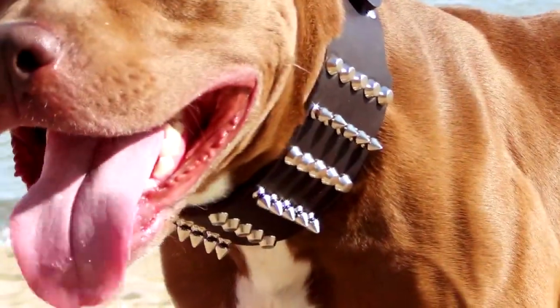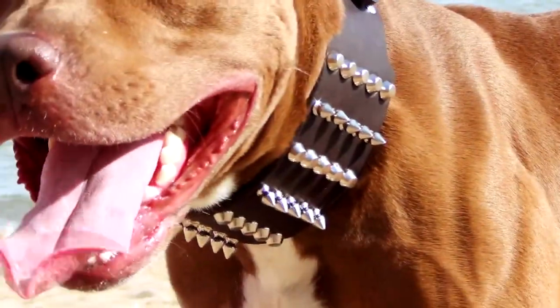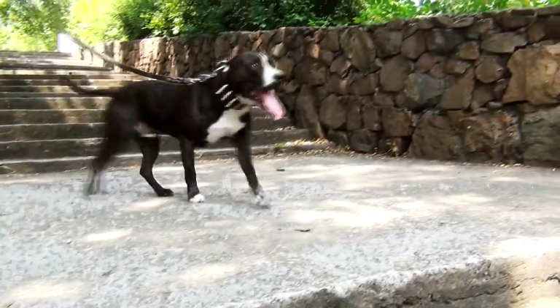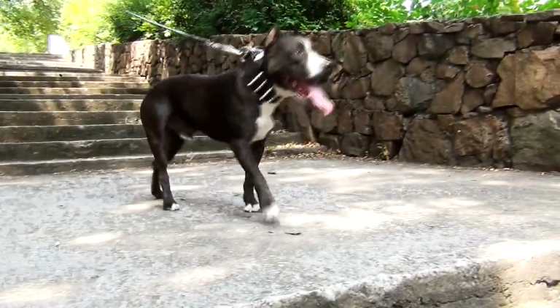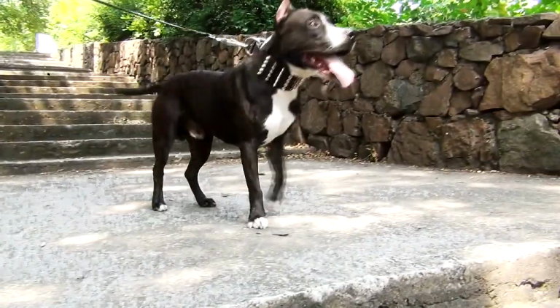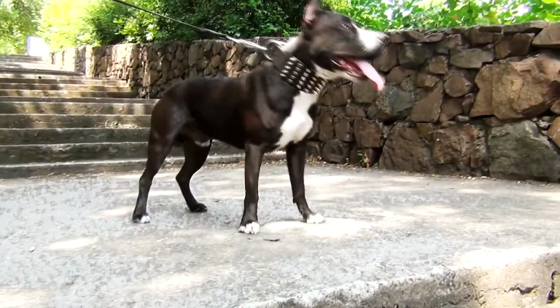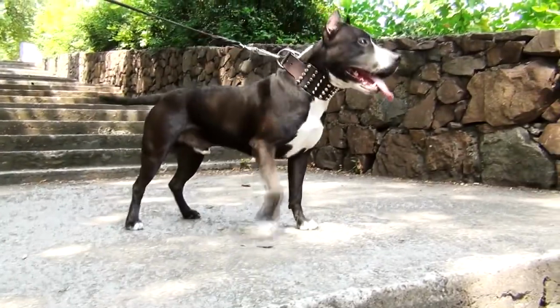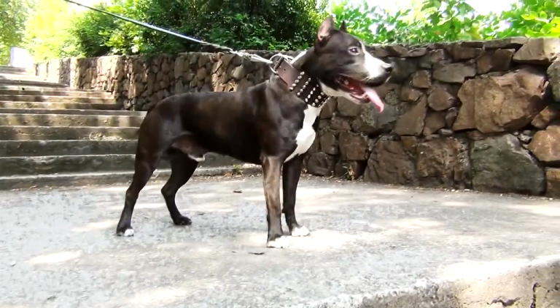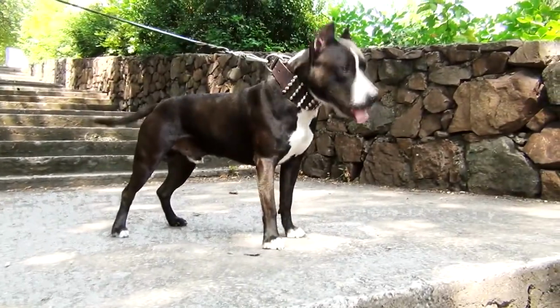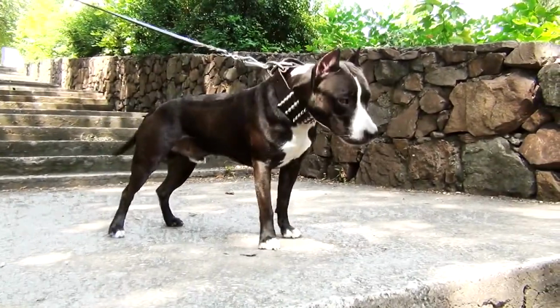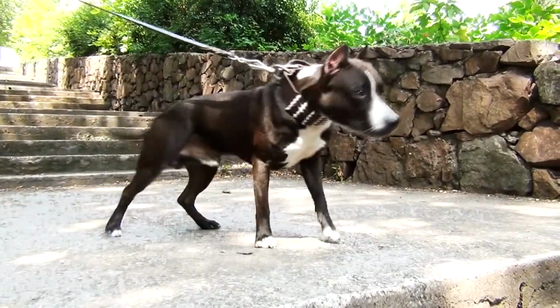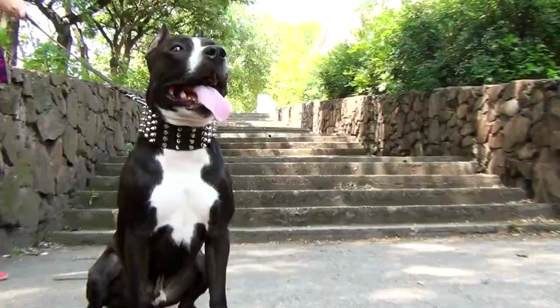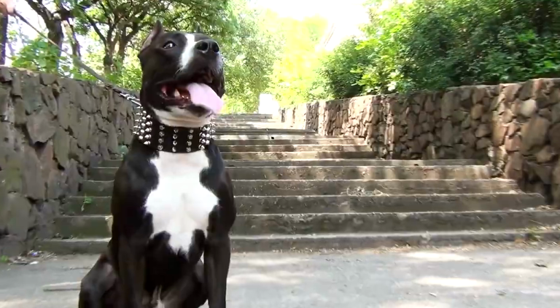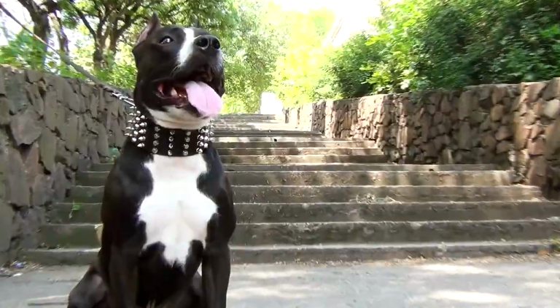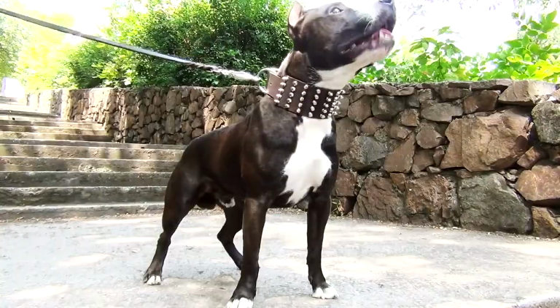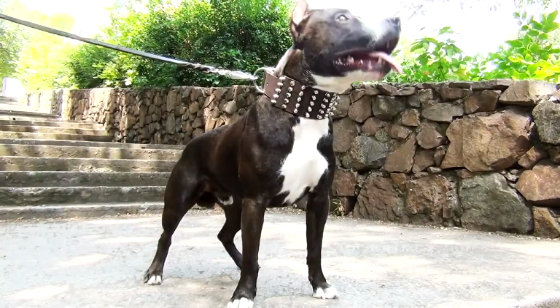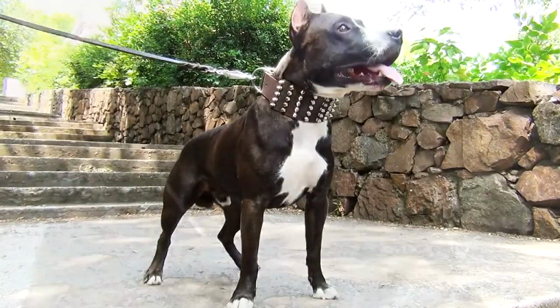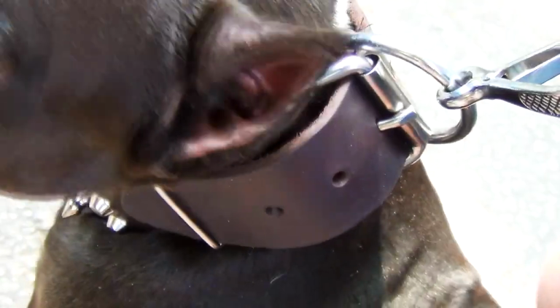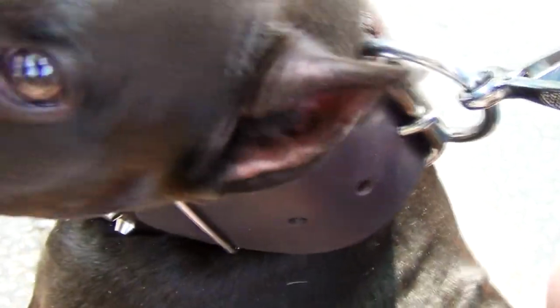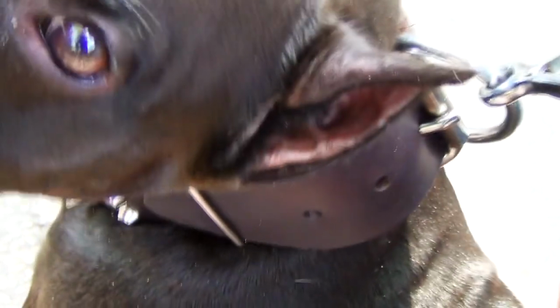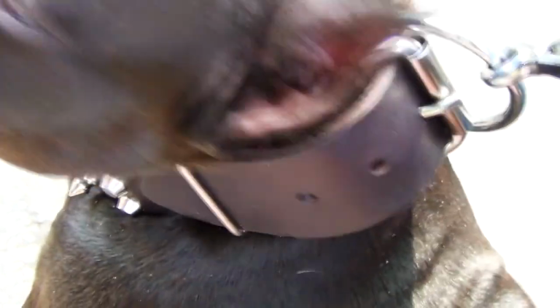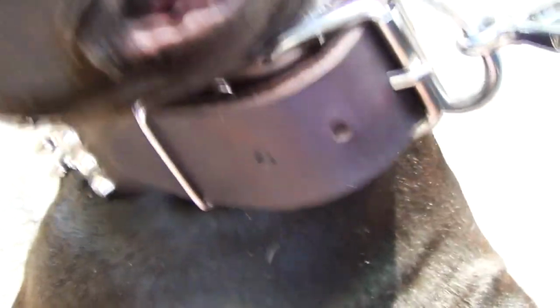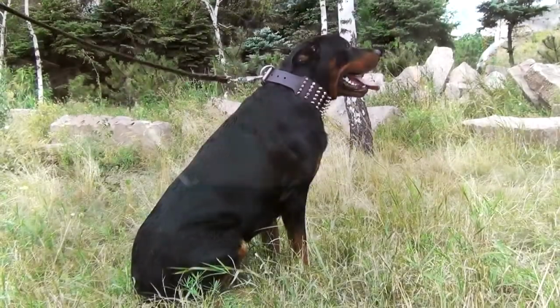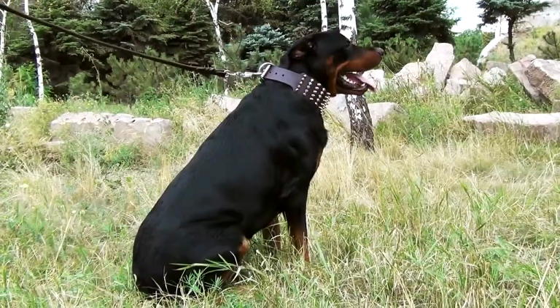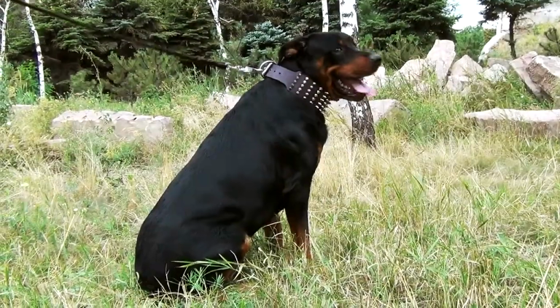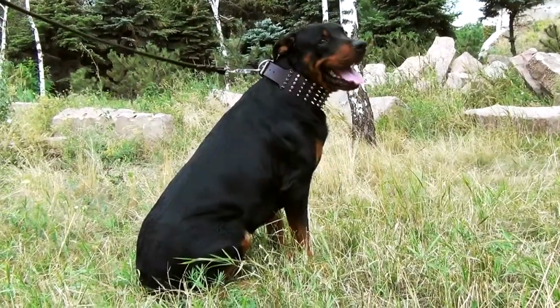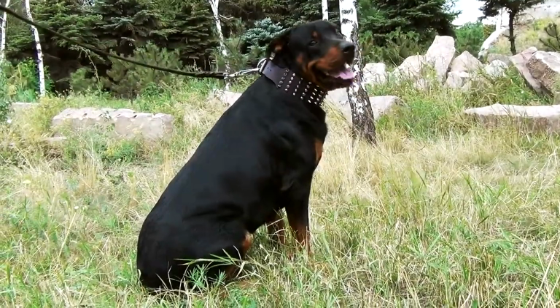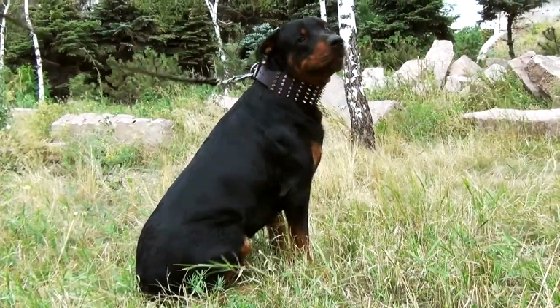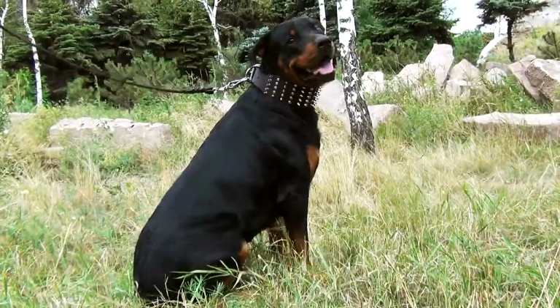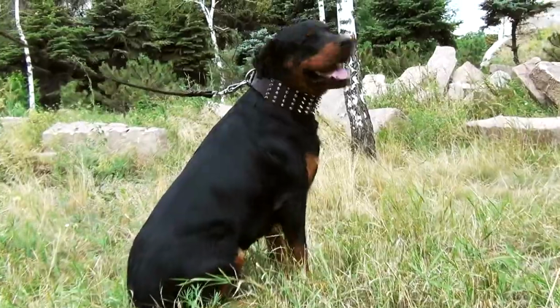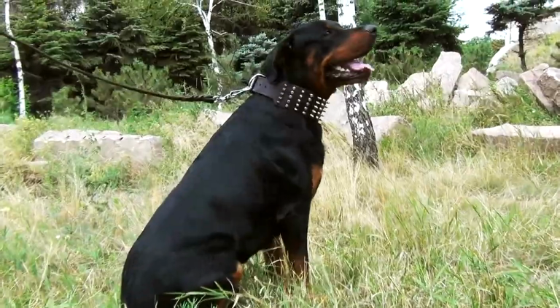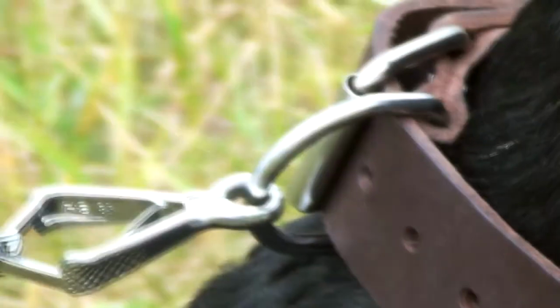The collar is made of genuine grey leather. It is 3 inches wide, which is safer and more comfortable for active dogs.